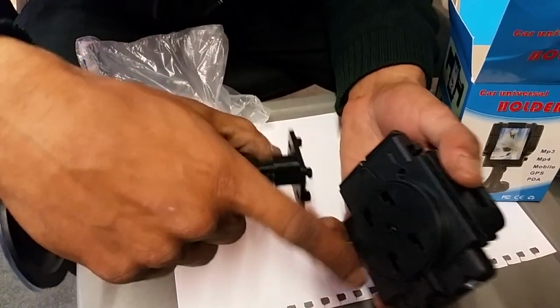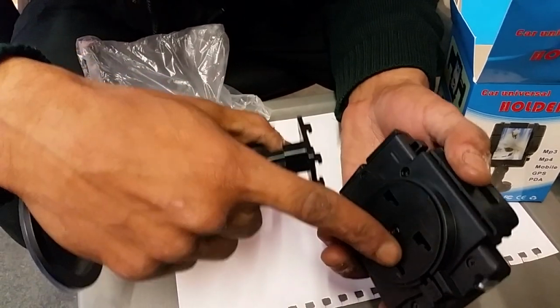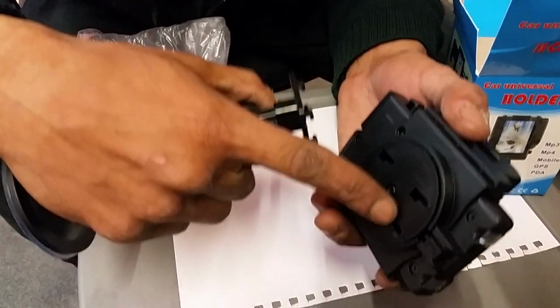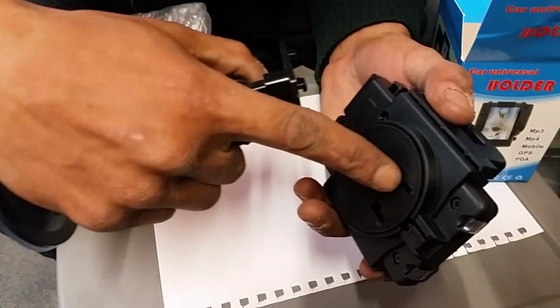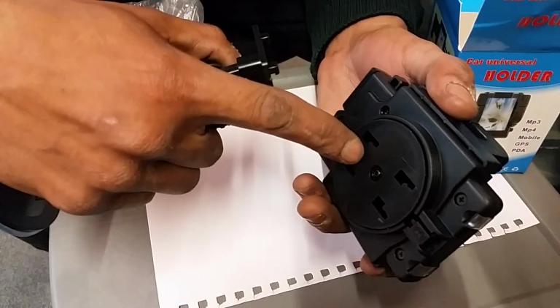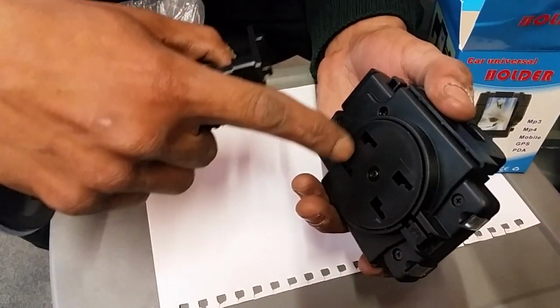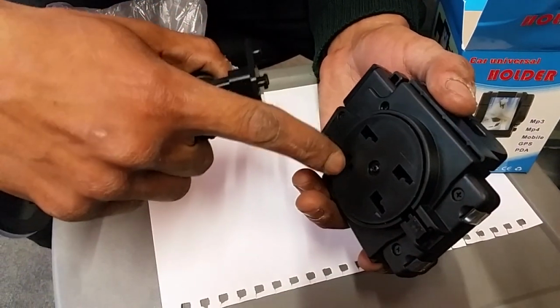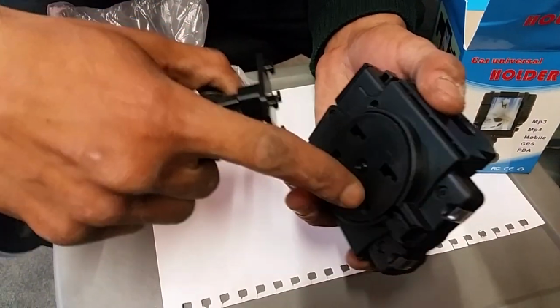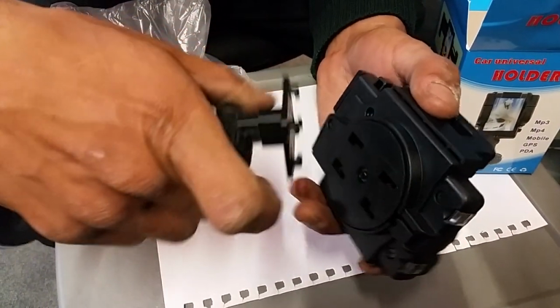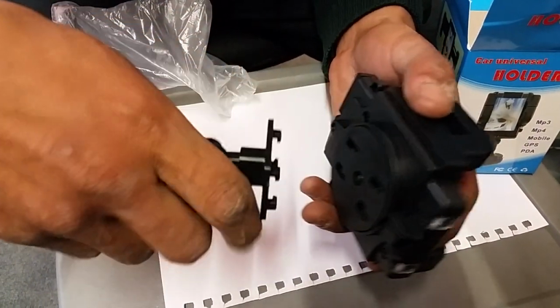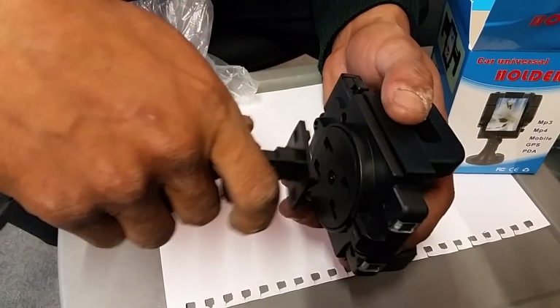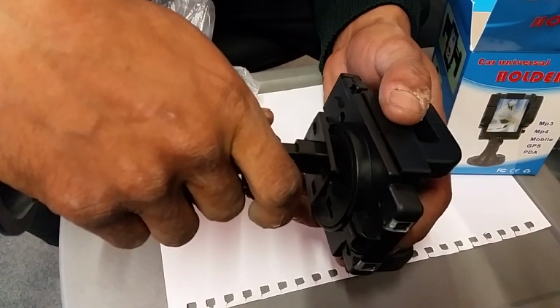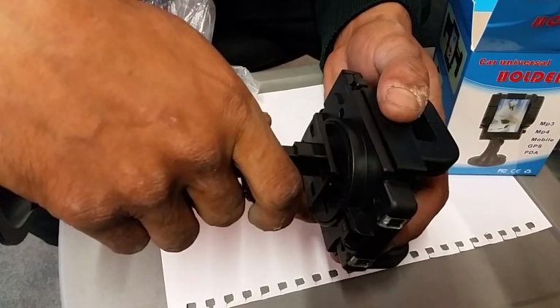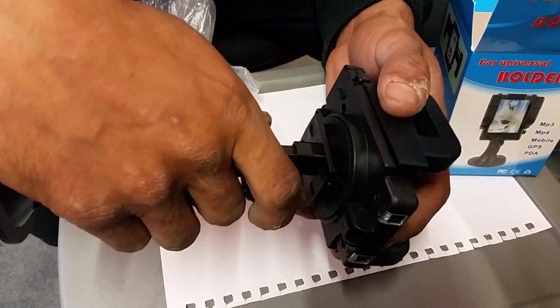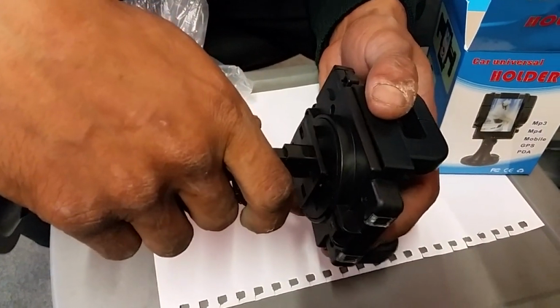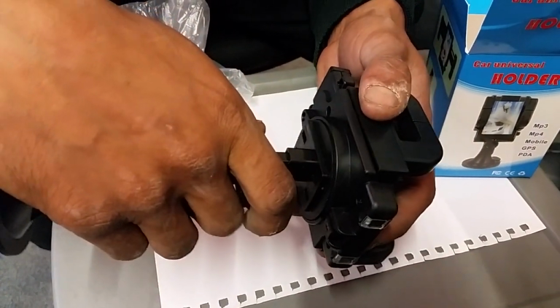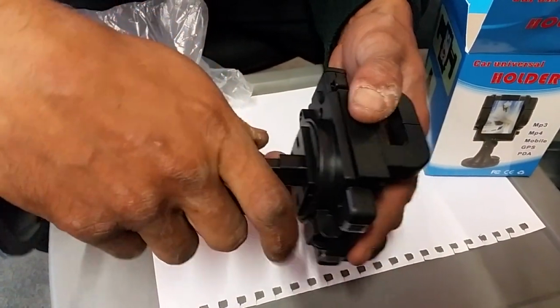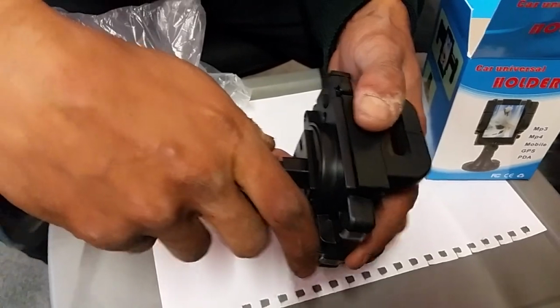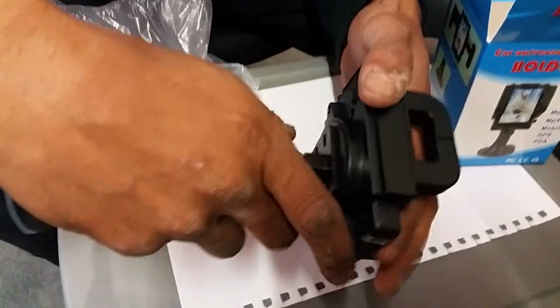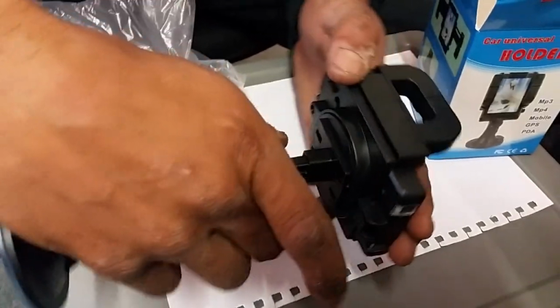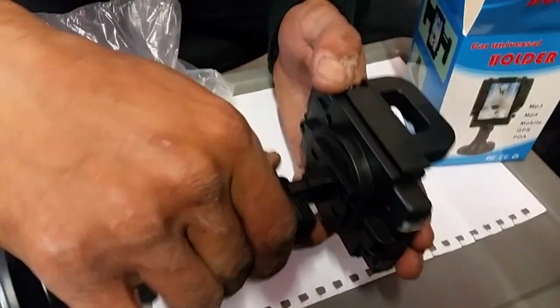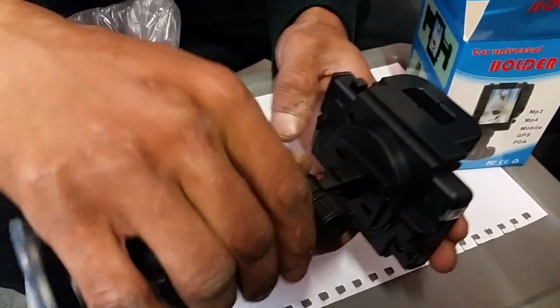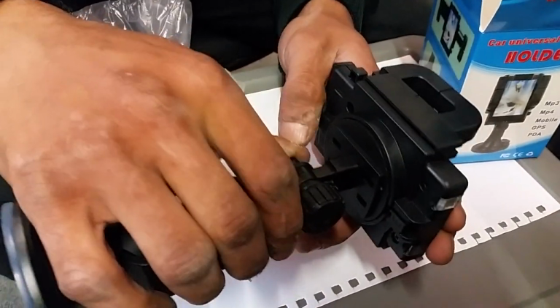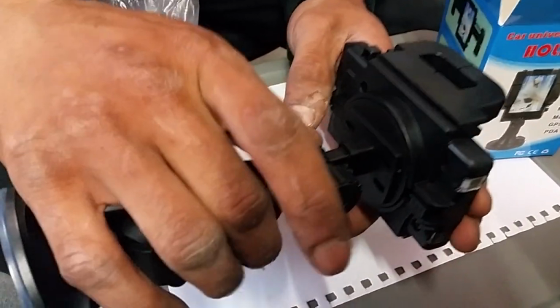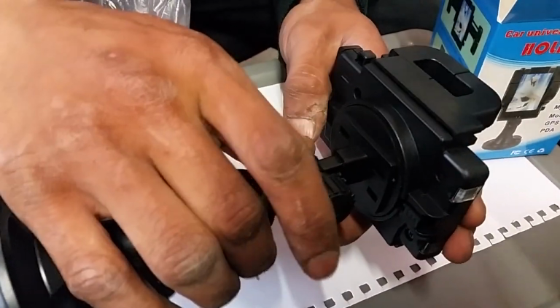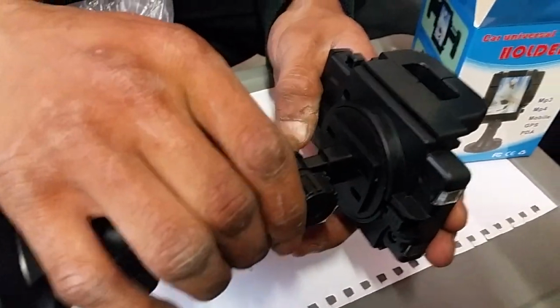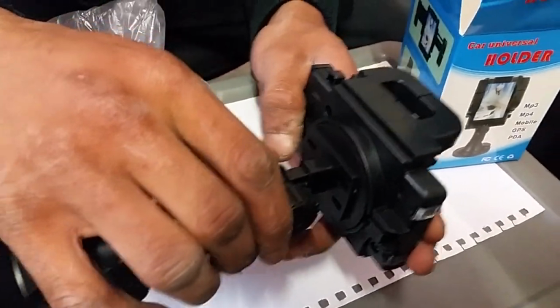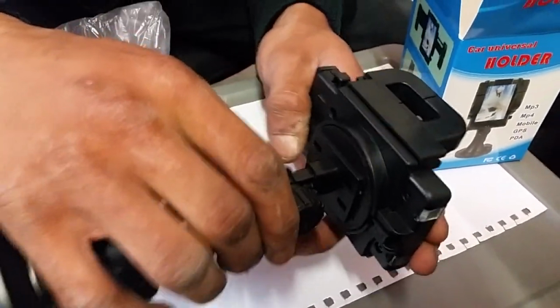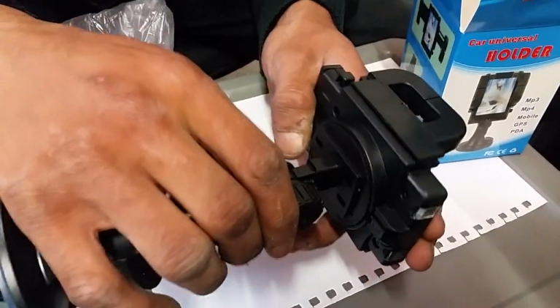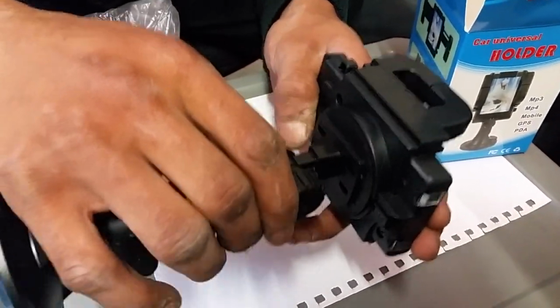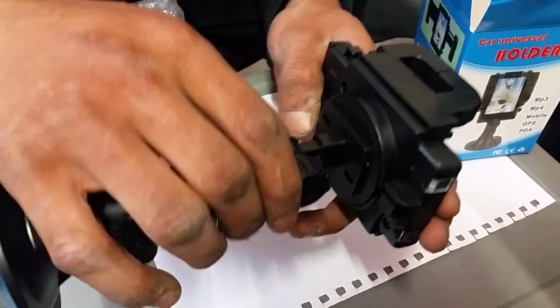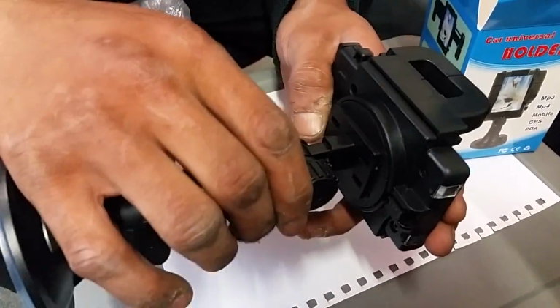Fit it into the slots, like that. Still loose.